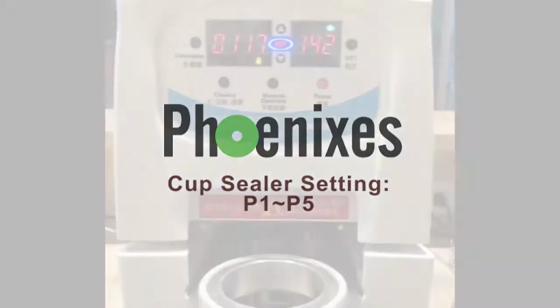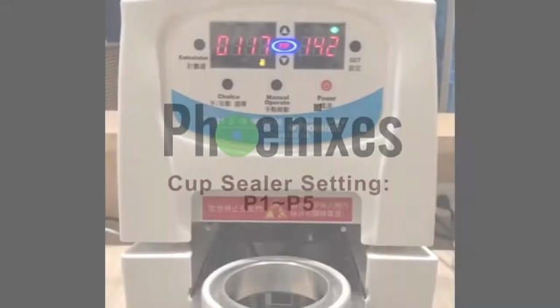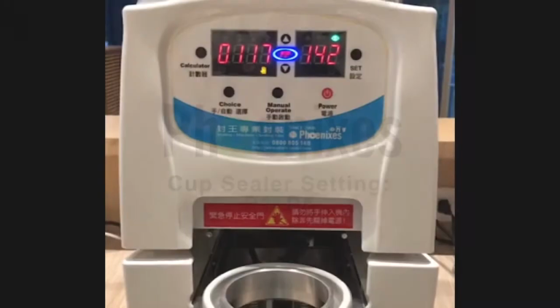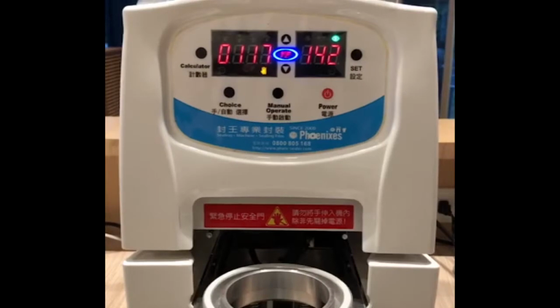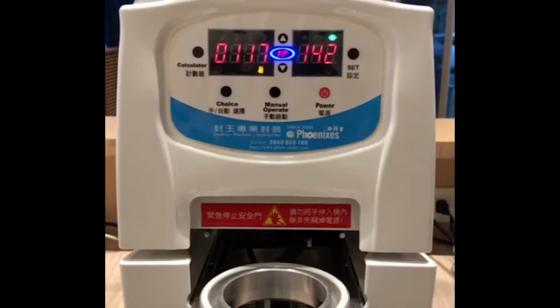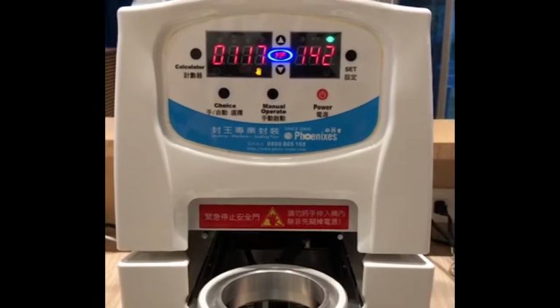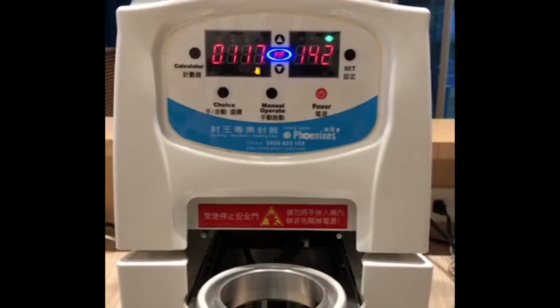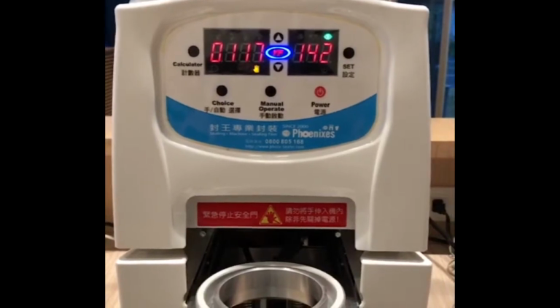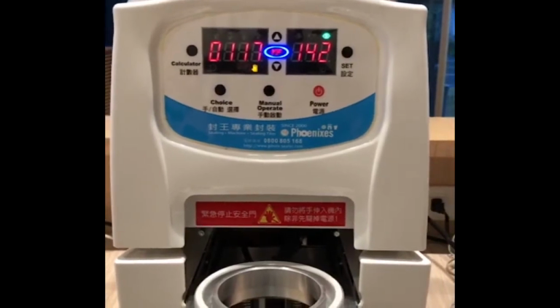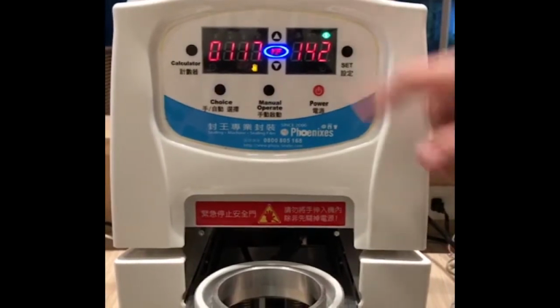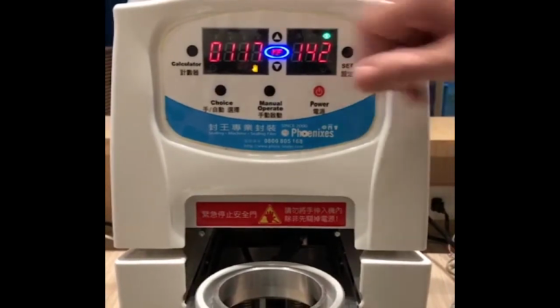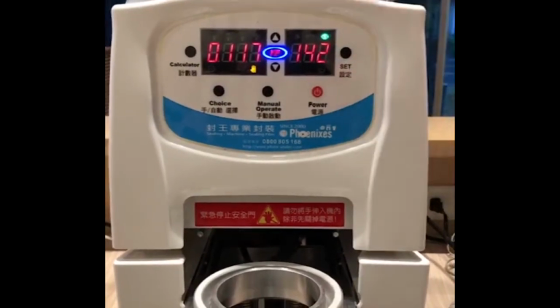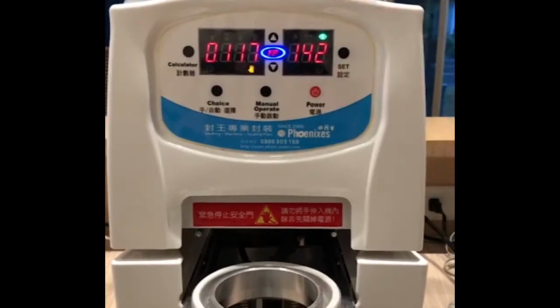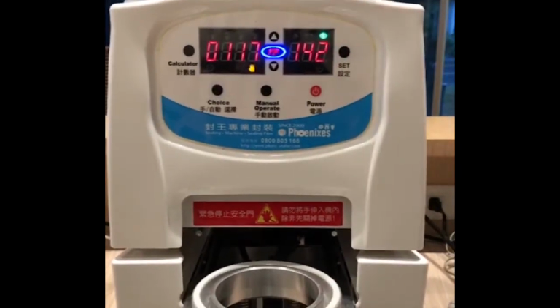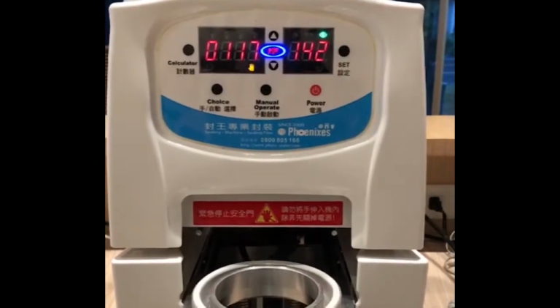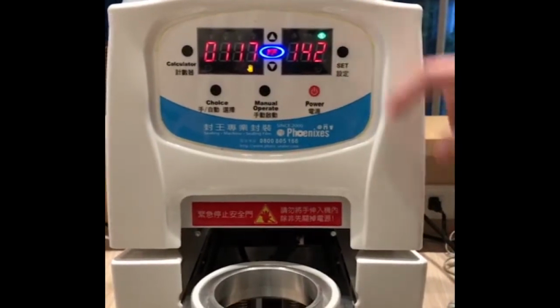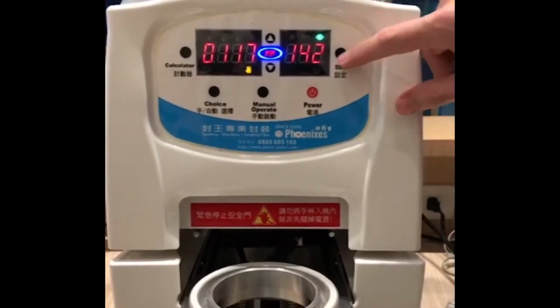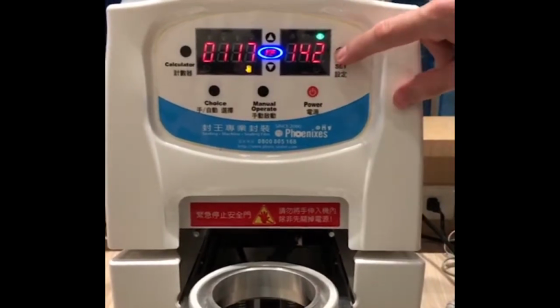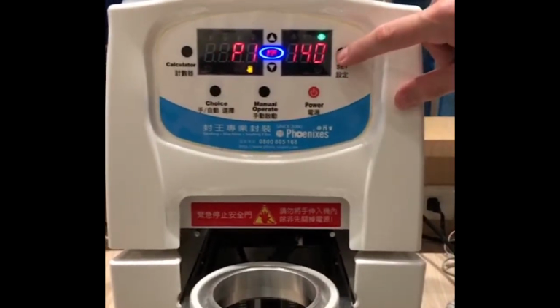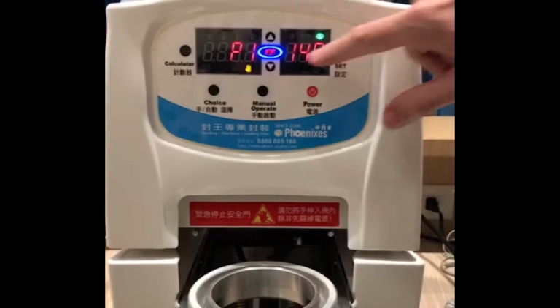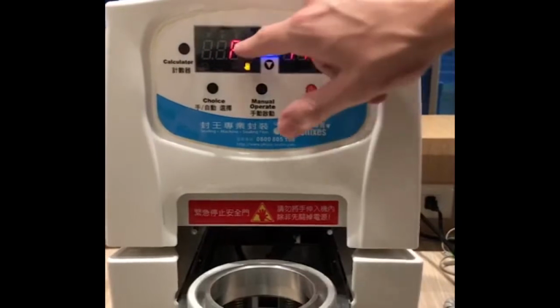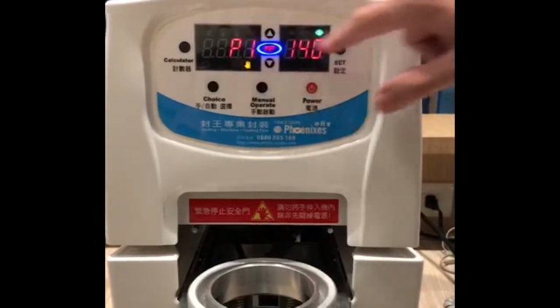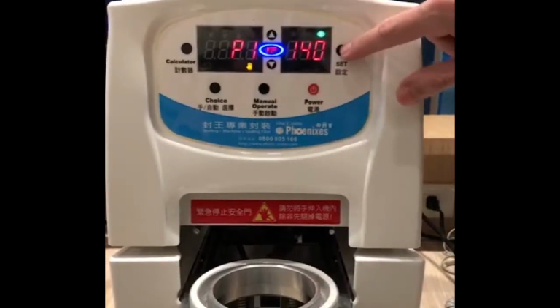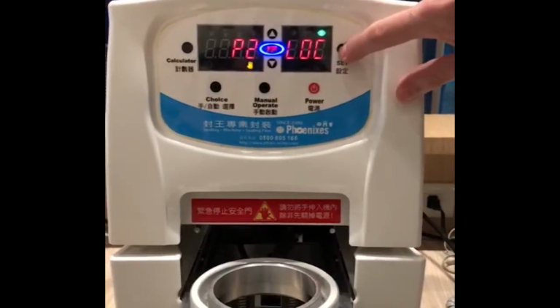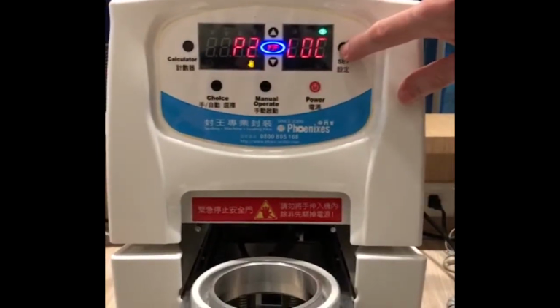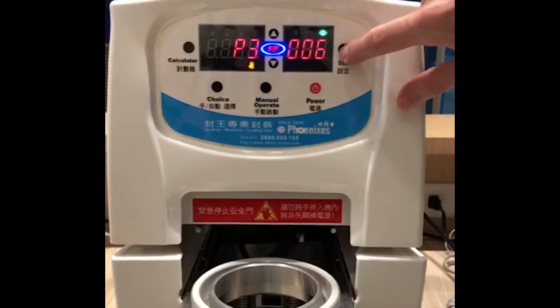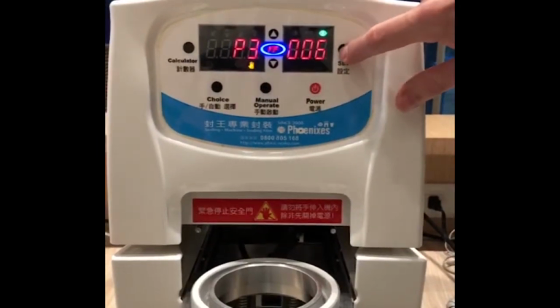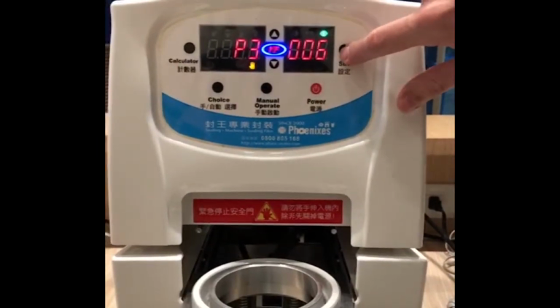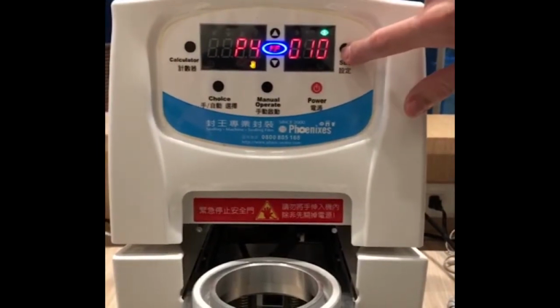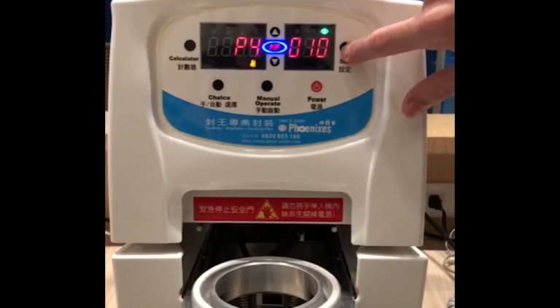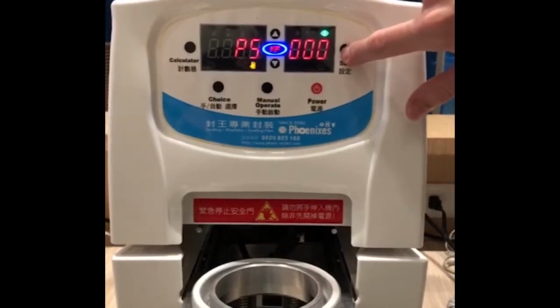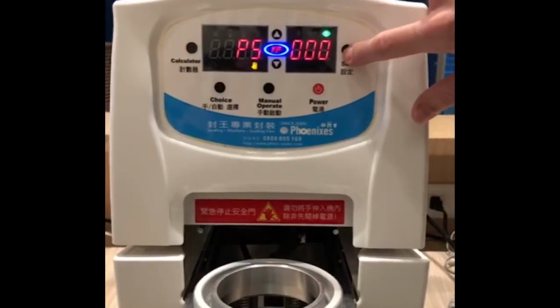Hello everyone, today we're going to be explaining the main functions about the machine. We're going to be talking about P1, P2, P3, P4 and P5.